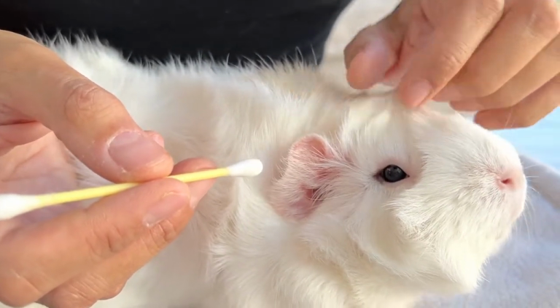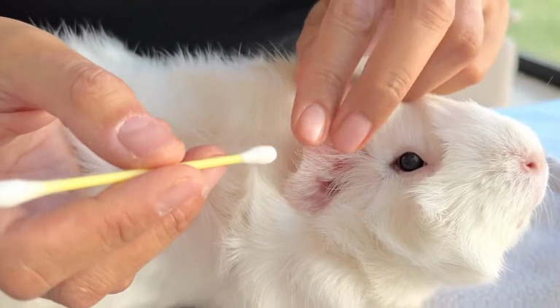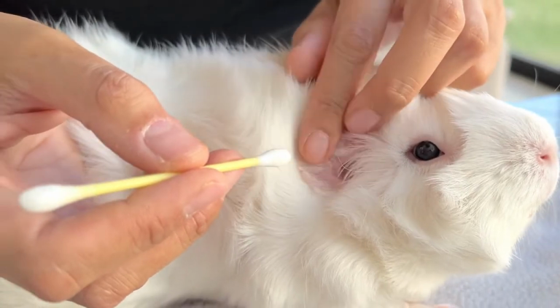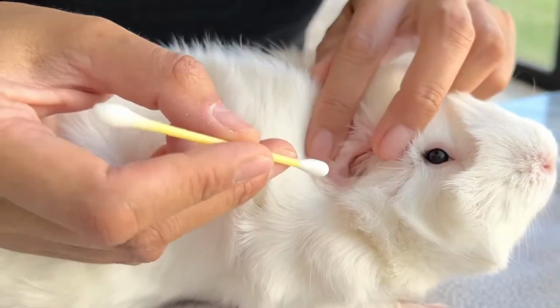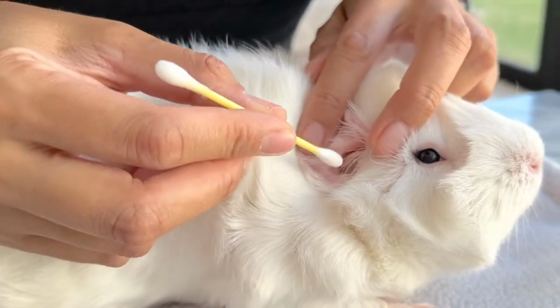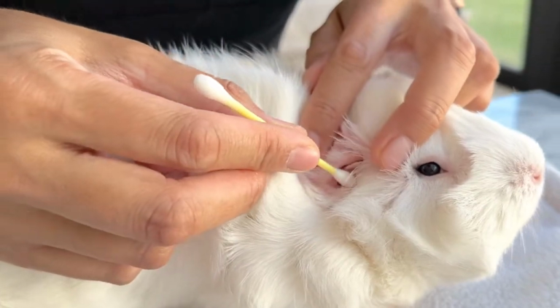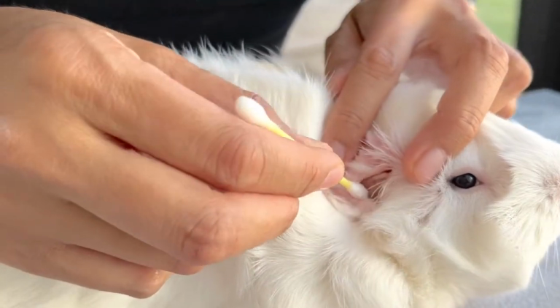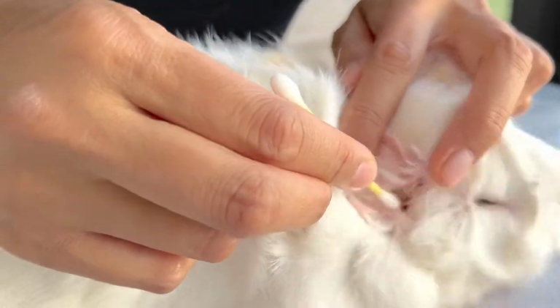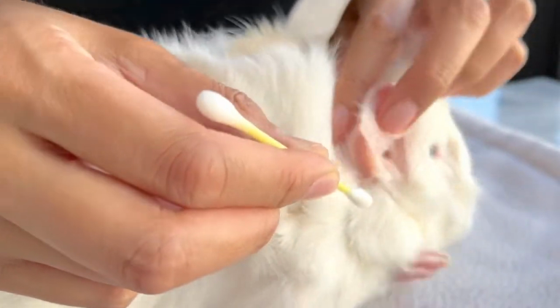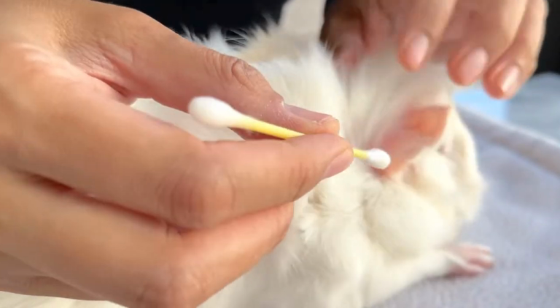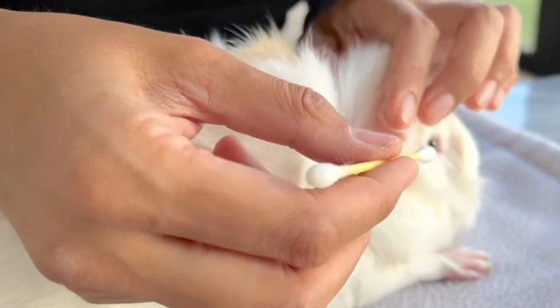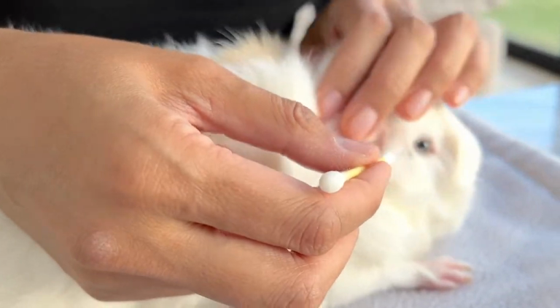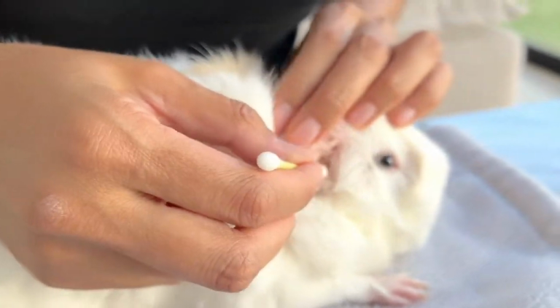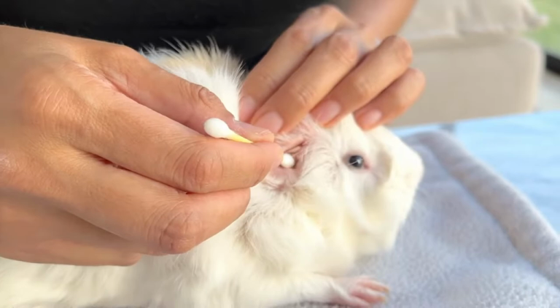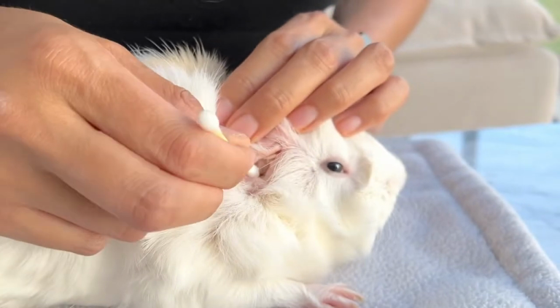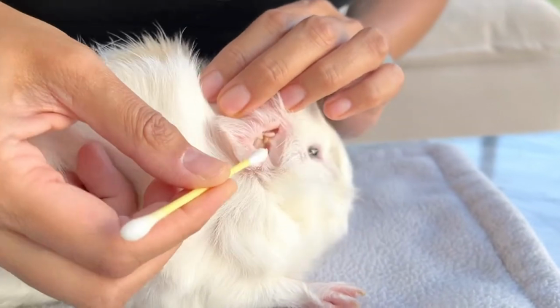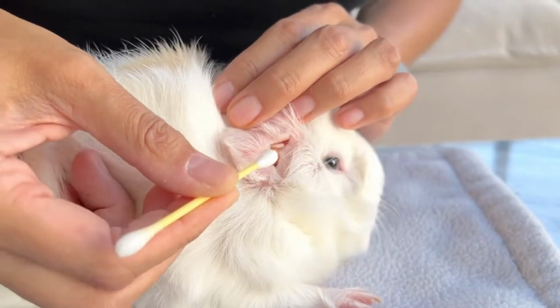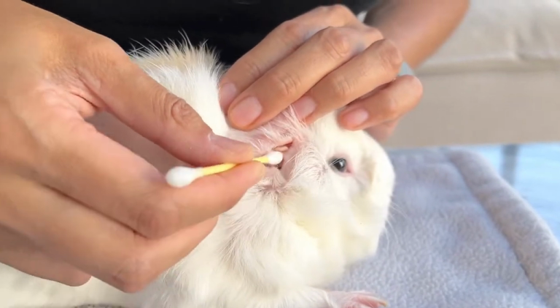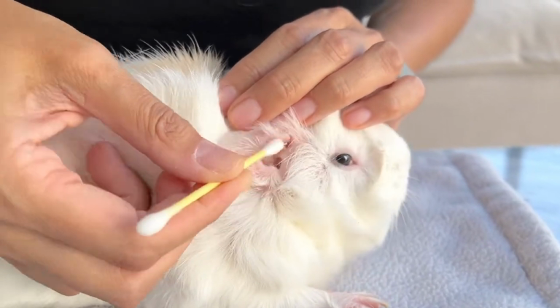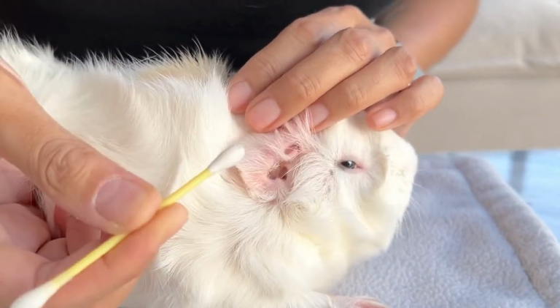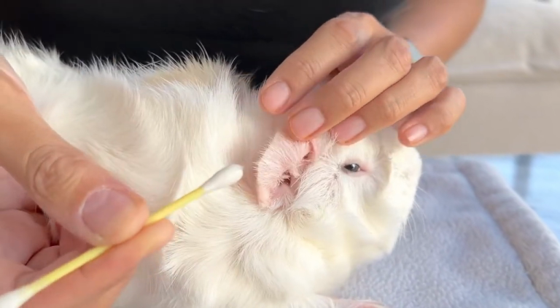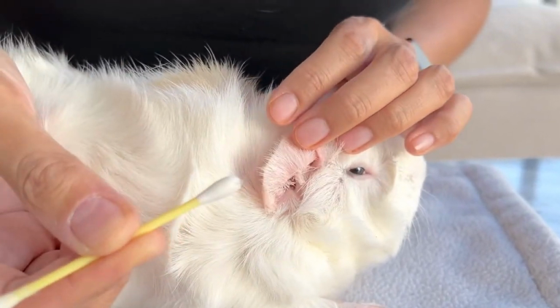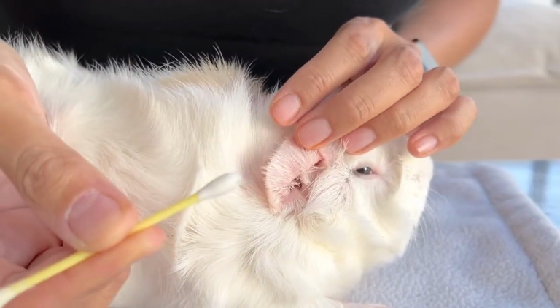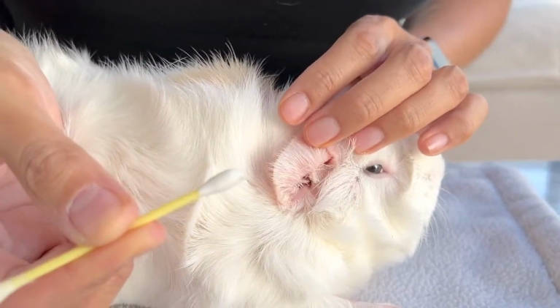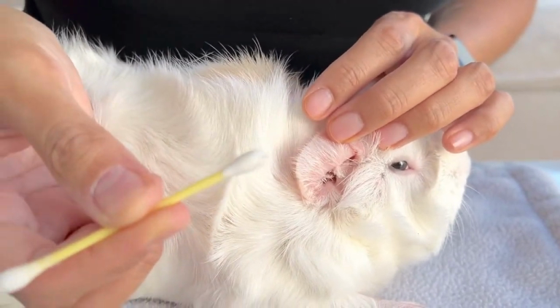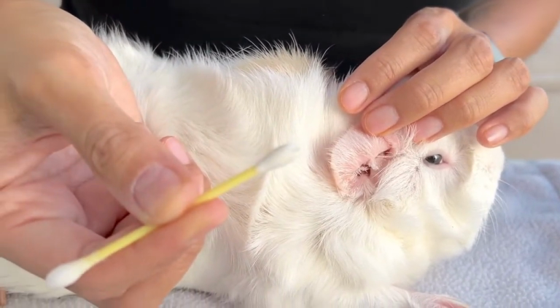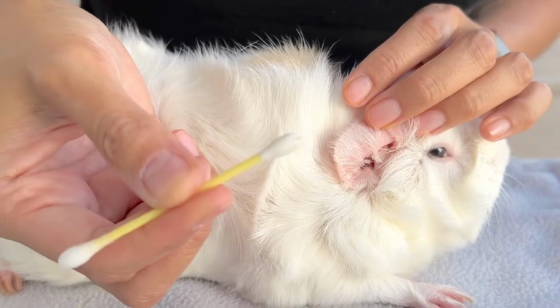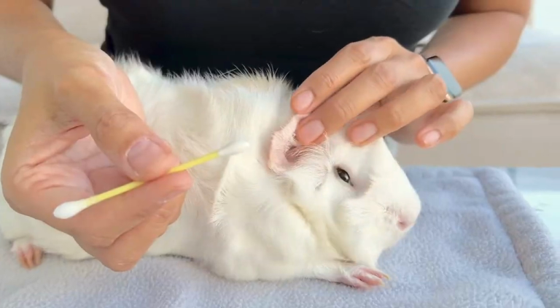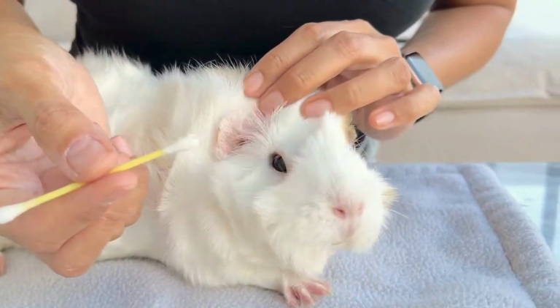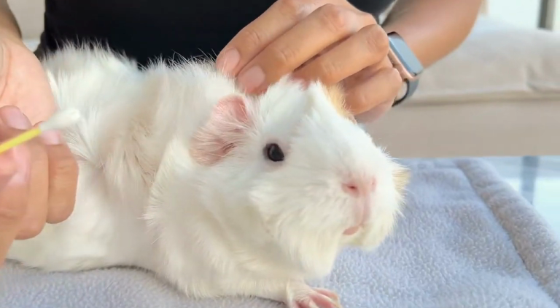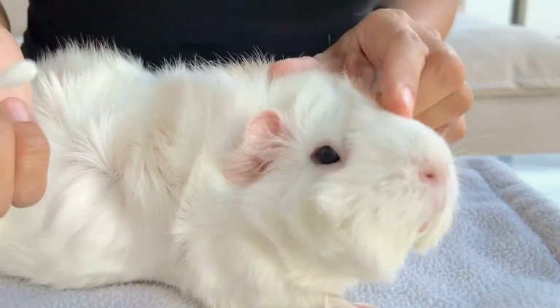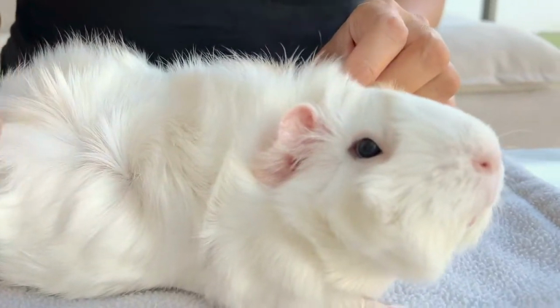It is very important not to go too far inside the ear, as you can end up reaching the inner ear of the guinea pig. You risk pushing earwax and dirt into the ear cavity, causing a plug or other hearing health problems.